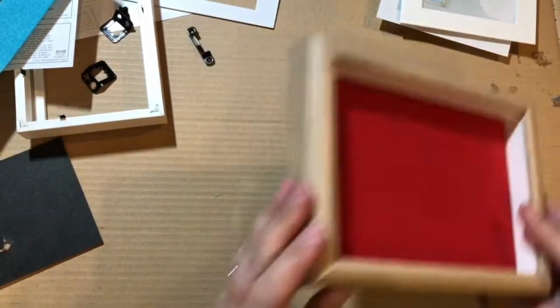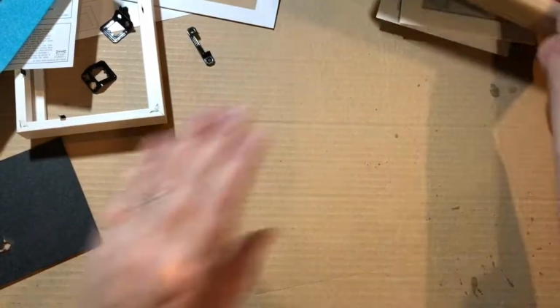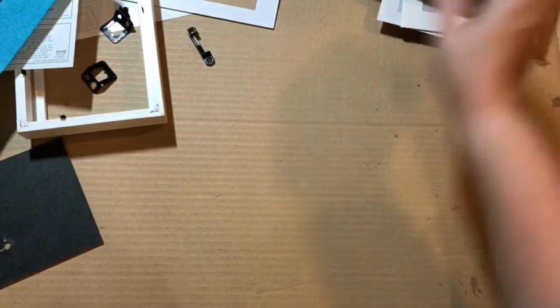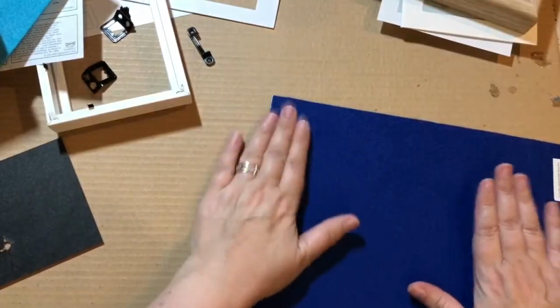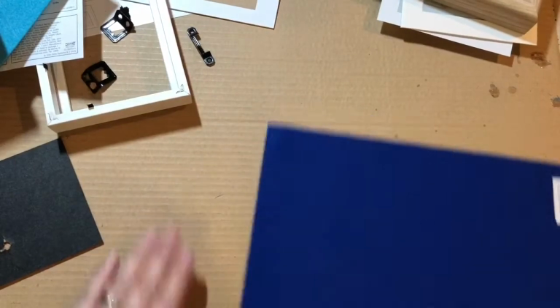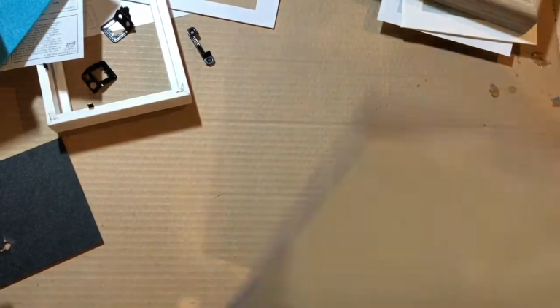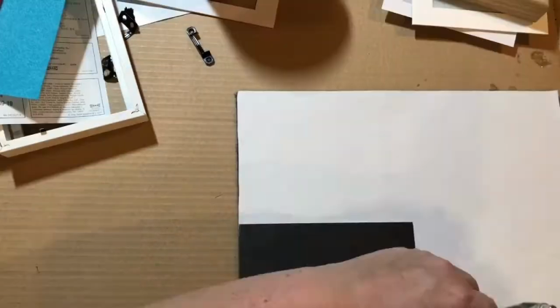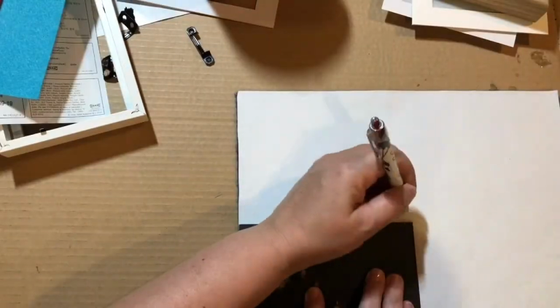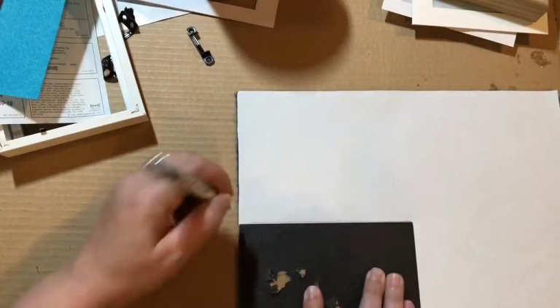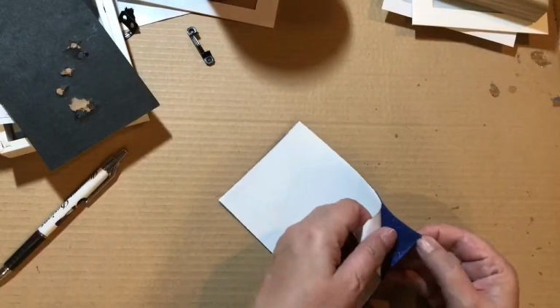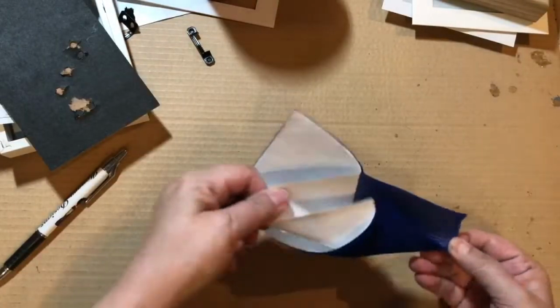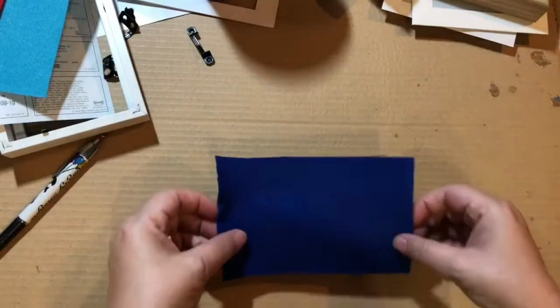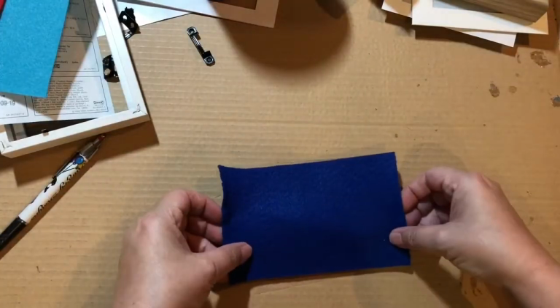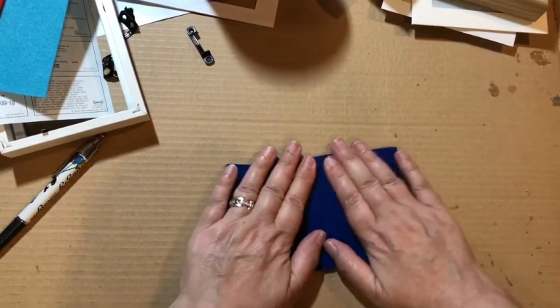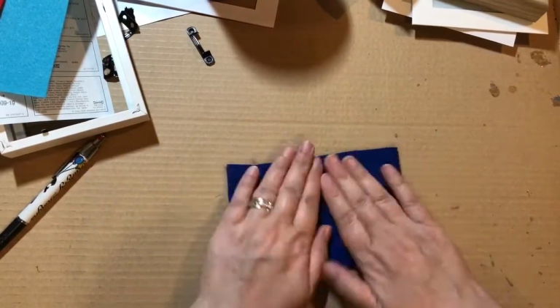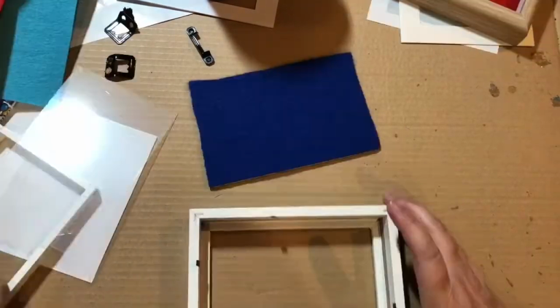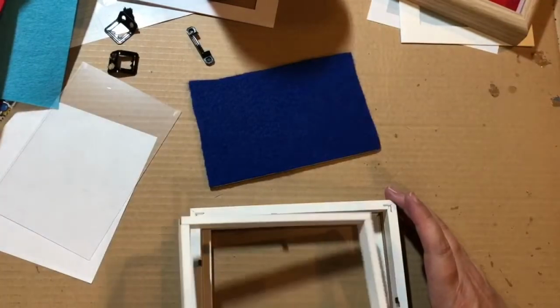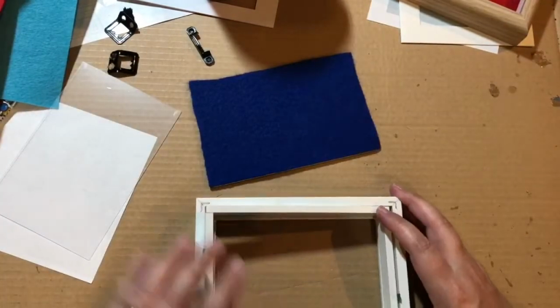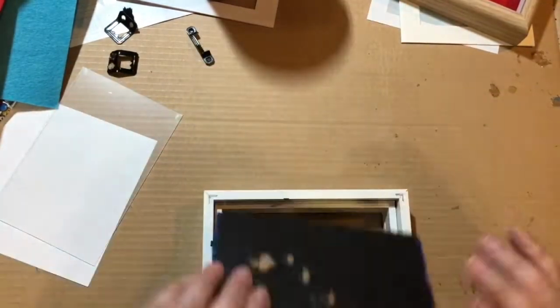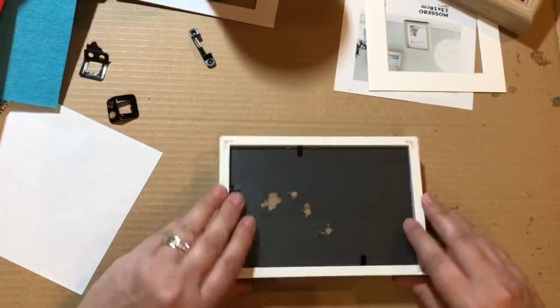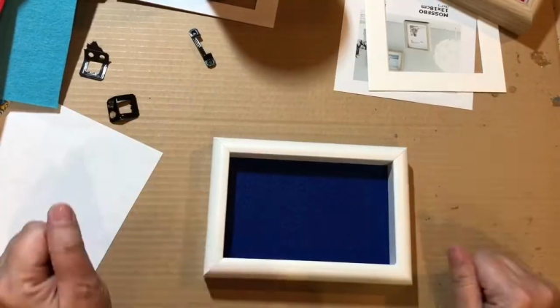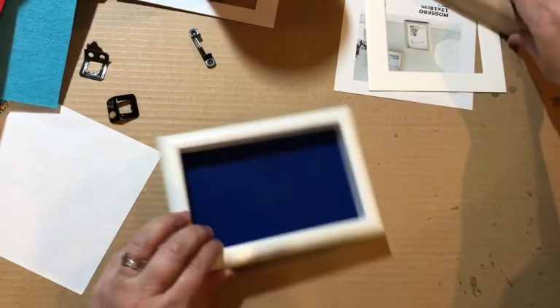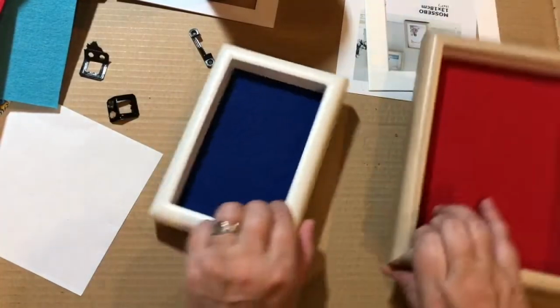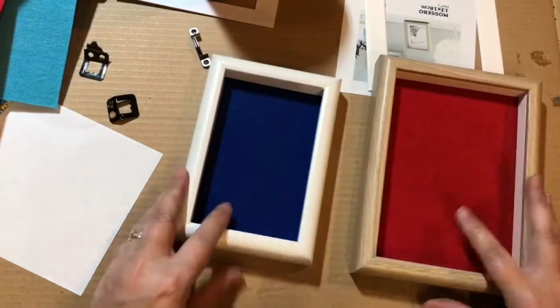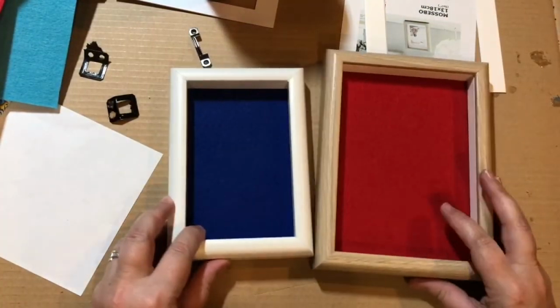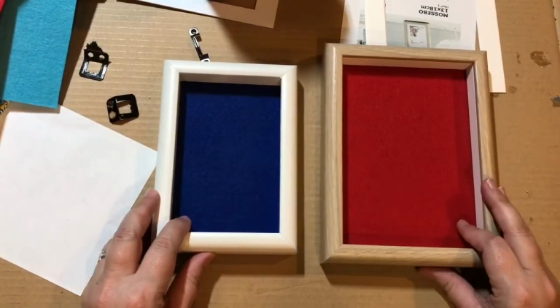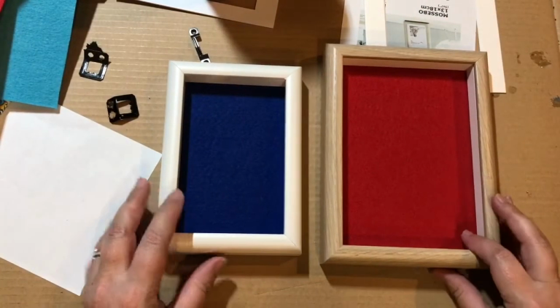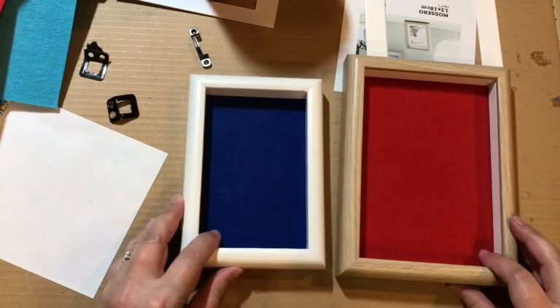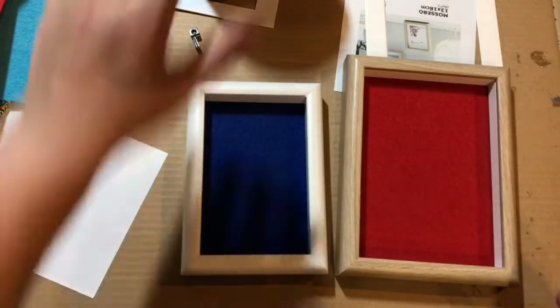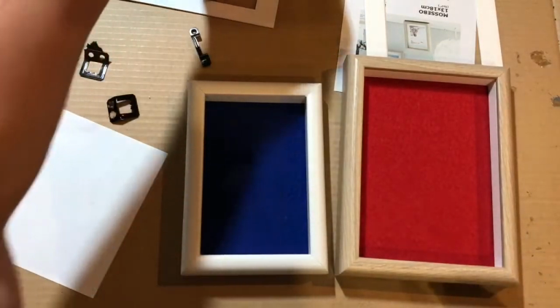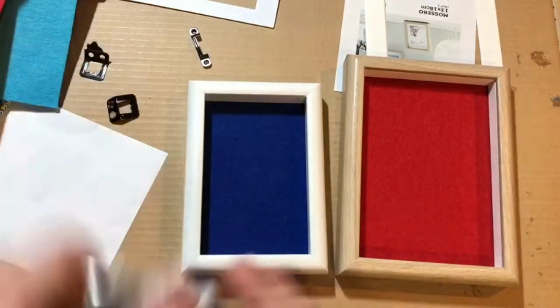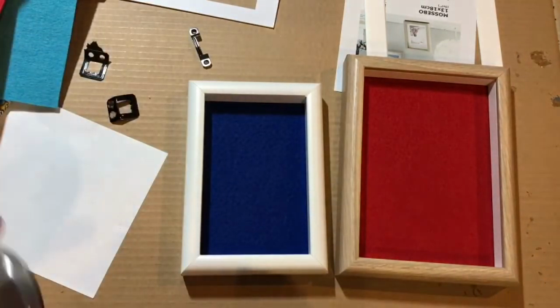Now do the second one the same way — I'm going to do this one in blue. There we go: two dice trays in a matter of minutes, and they work really well.